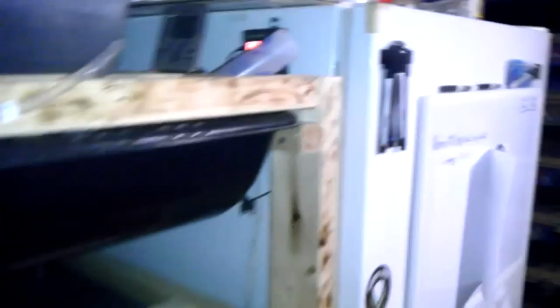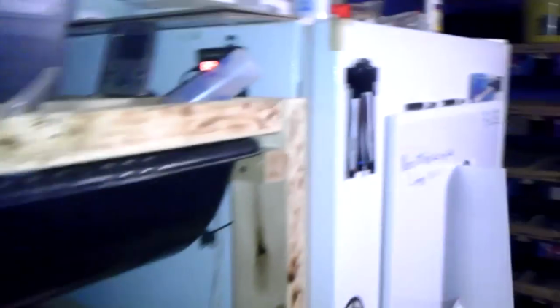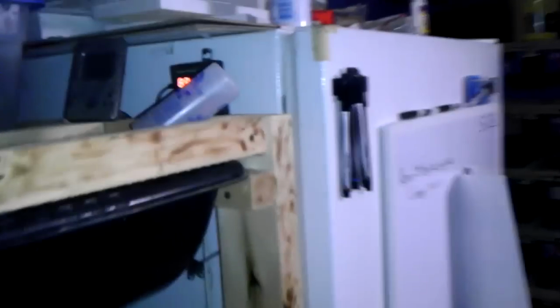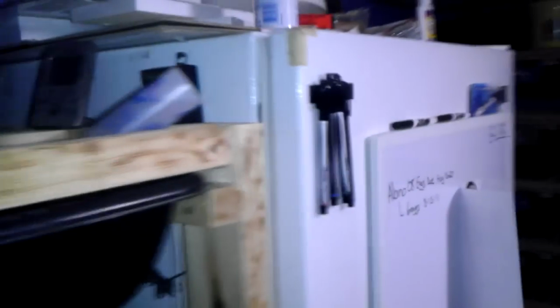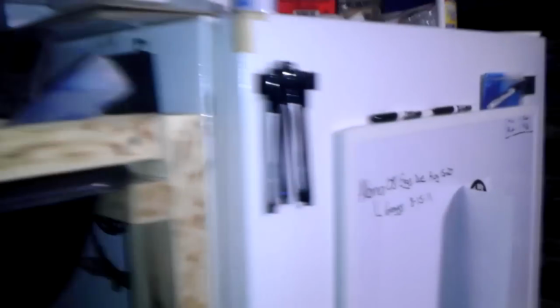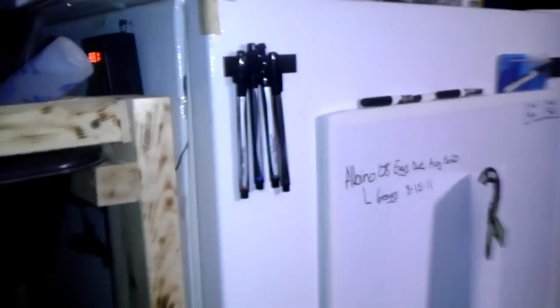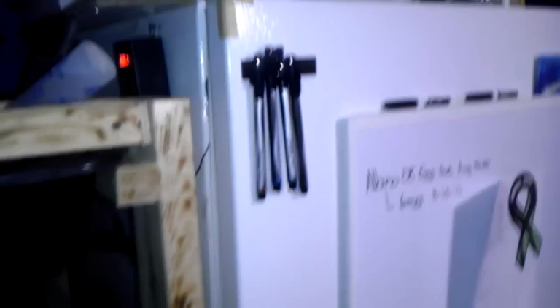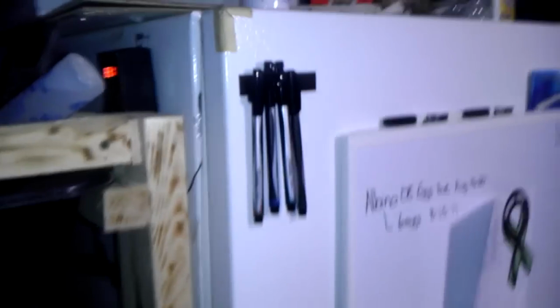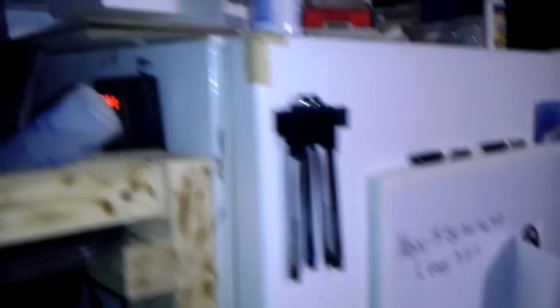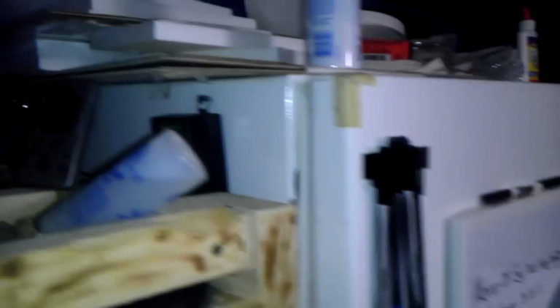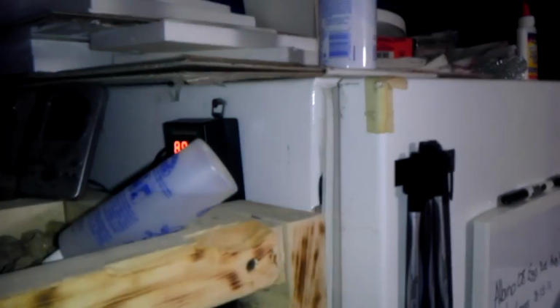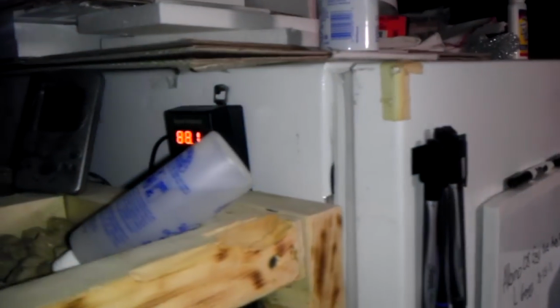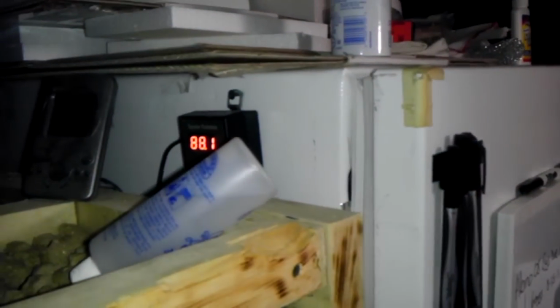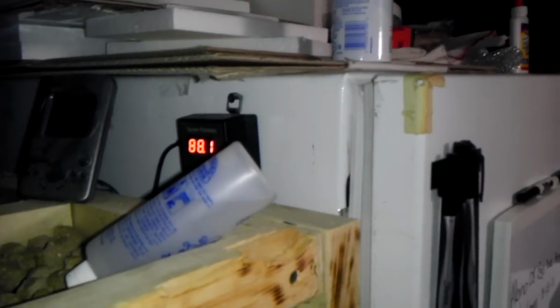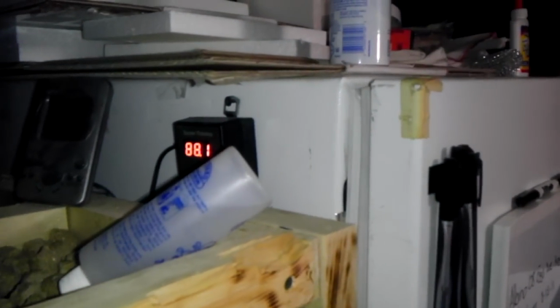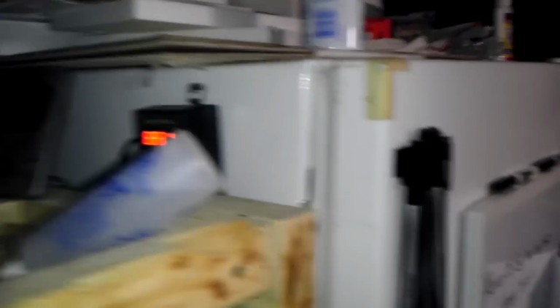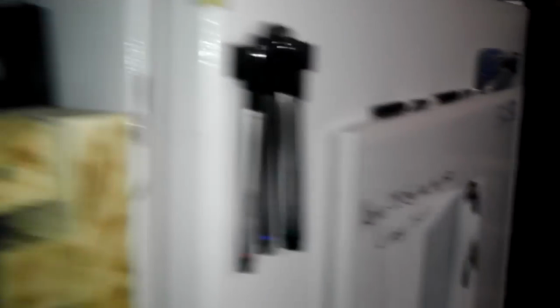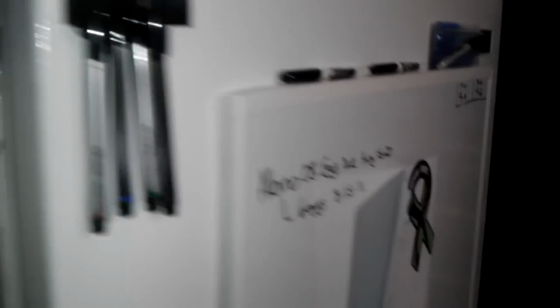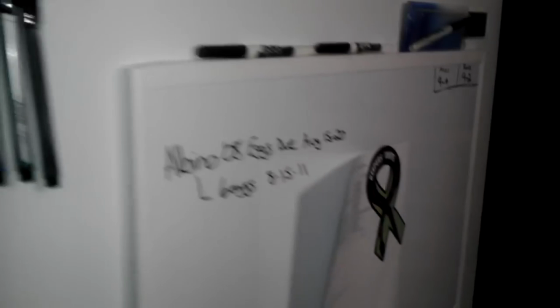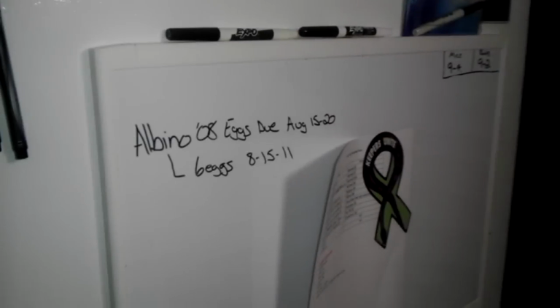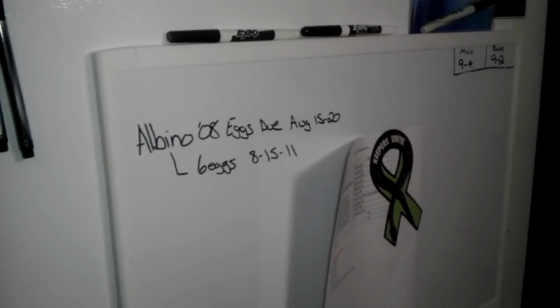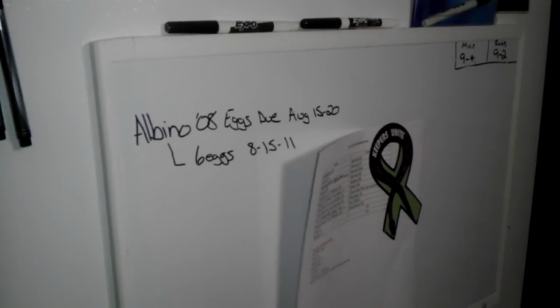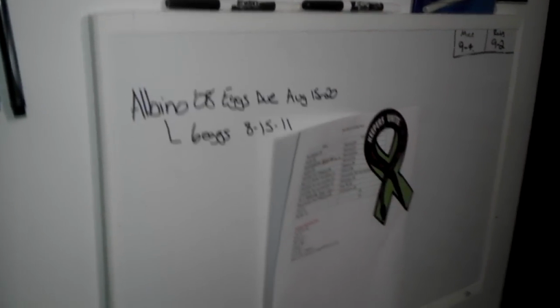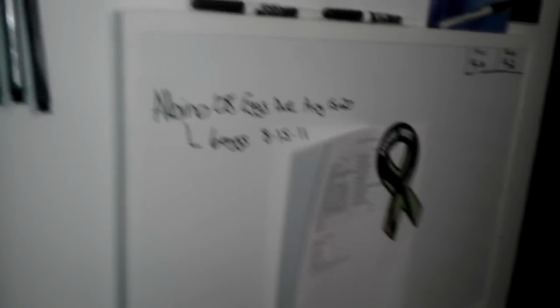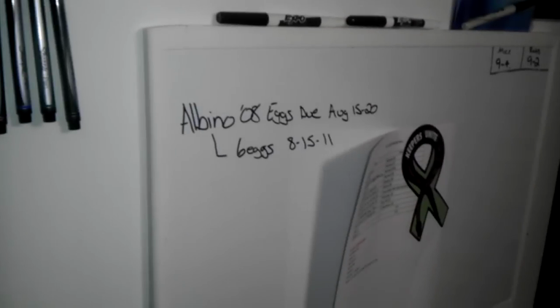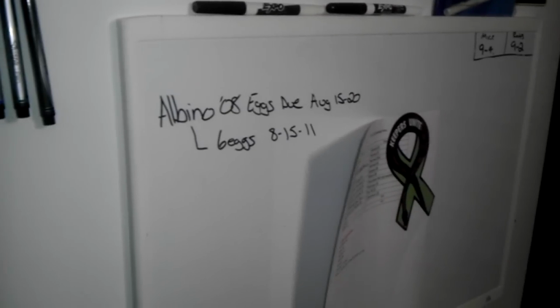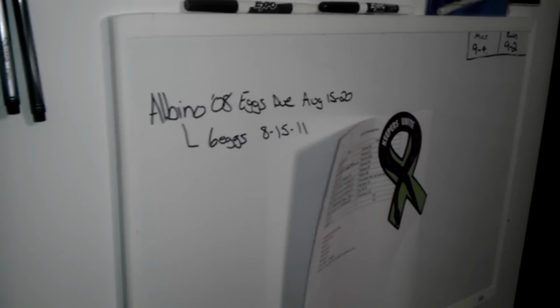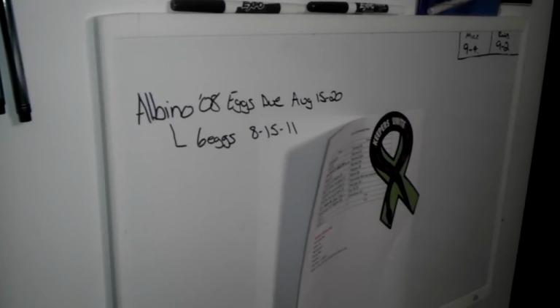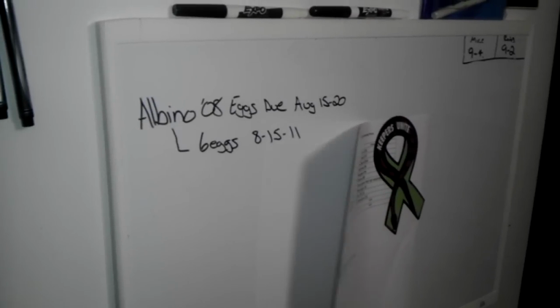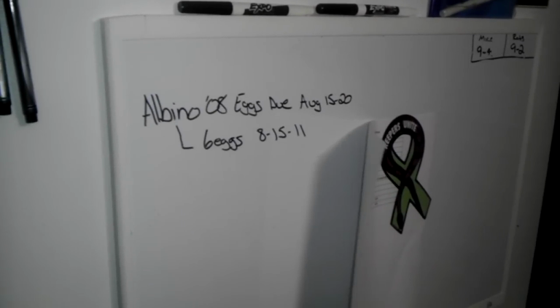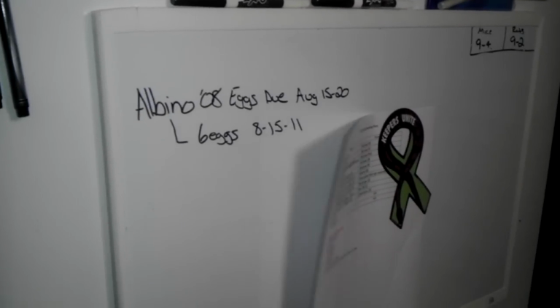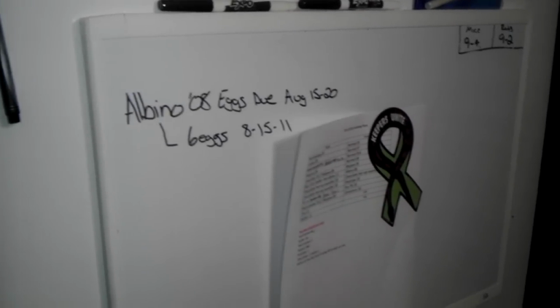I got the incubator here. It's currently running right now. It's got six eggs in there right now. It's my last clutch of this year, and then I'm starting to breed again.